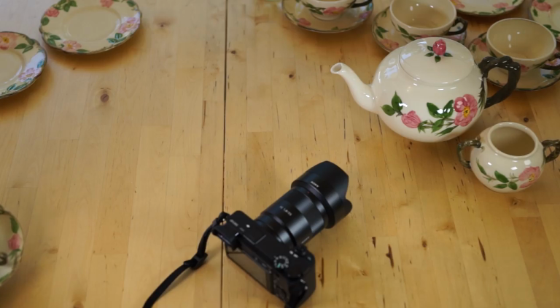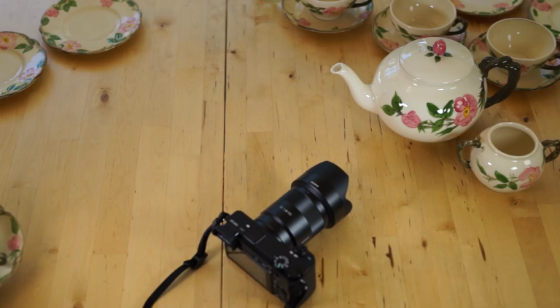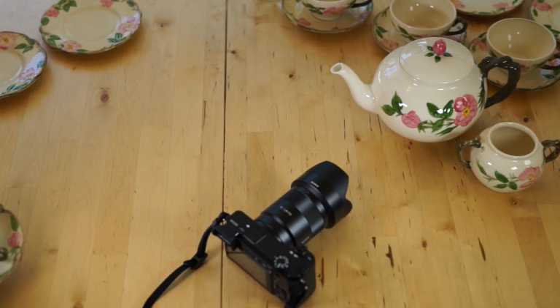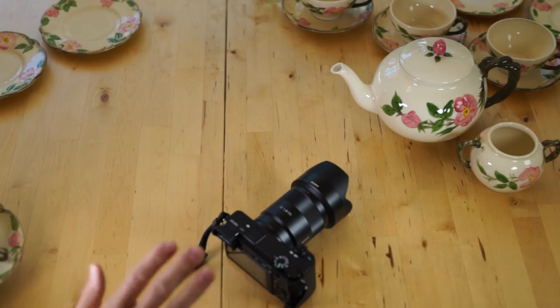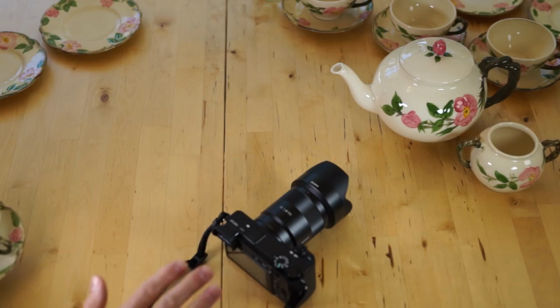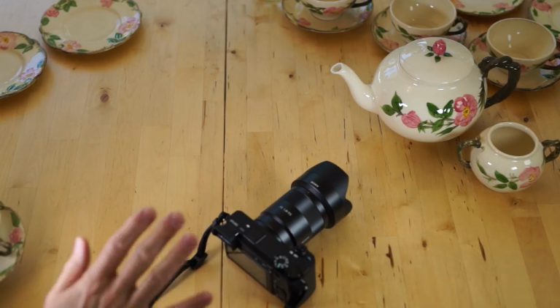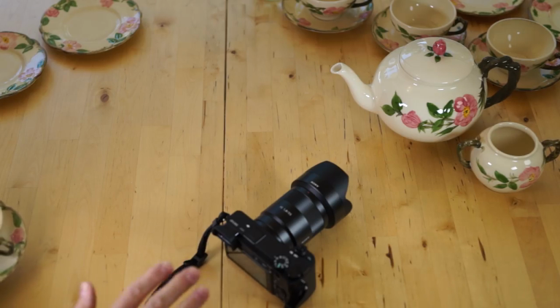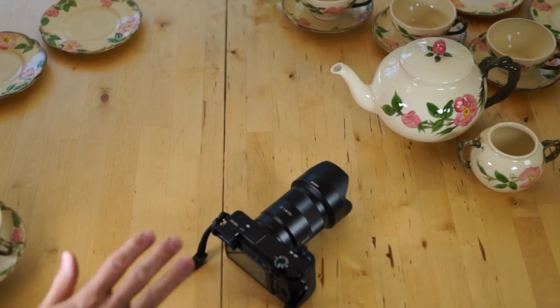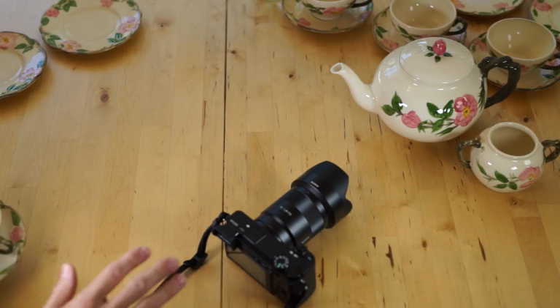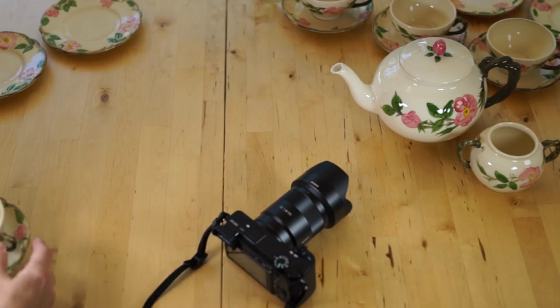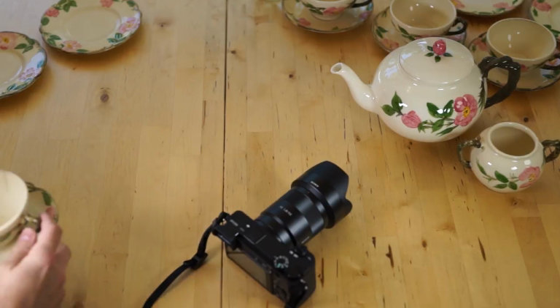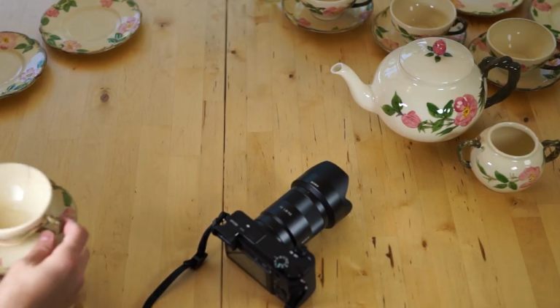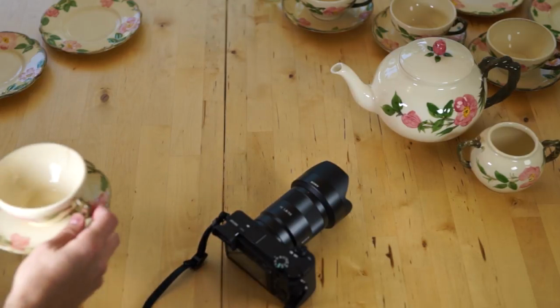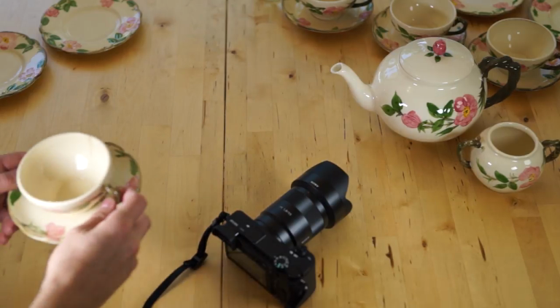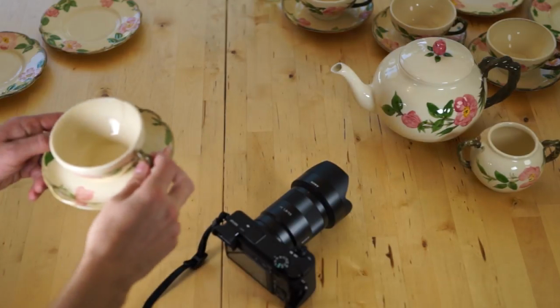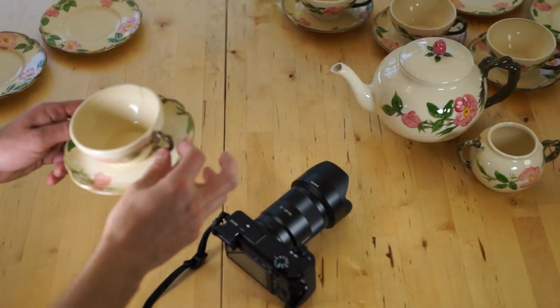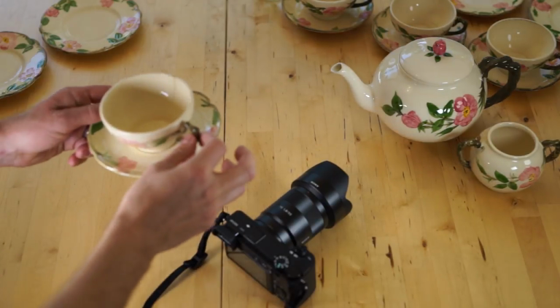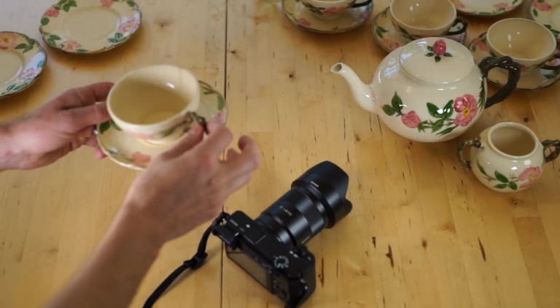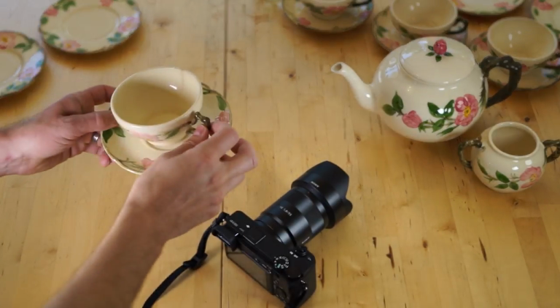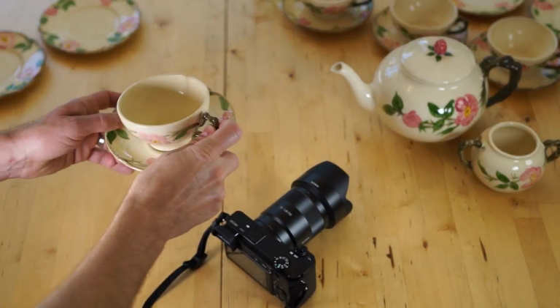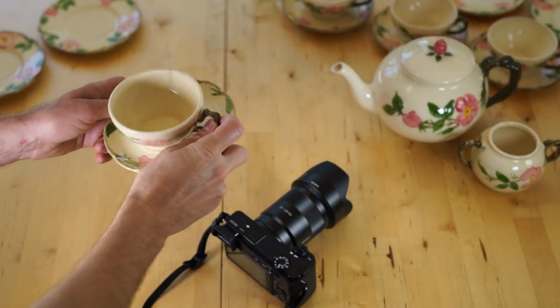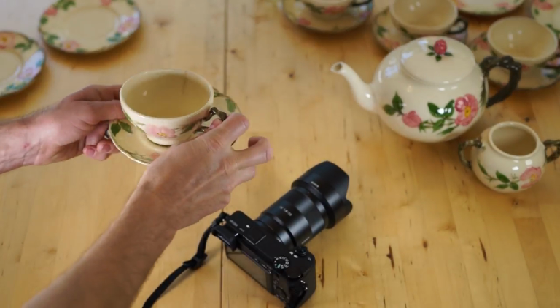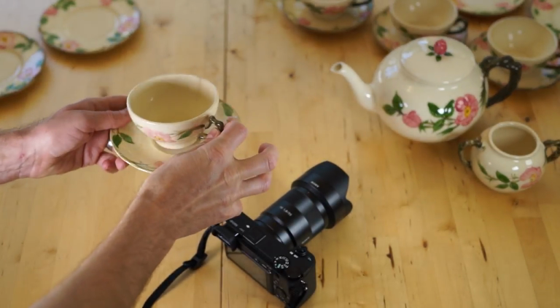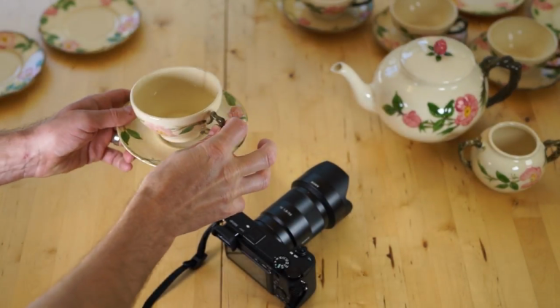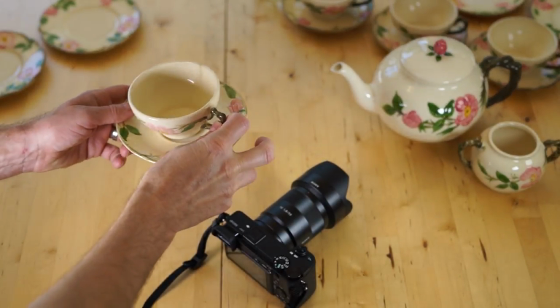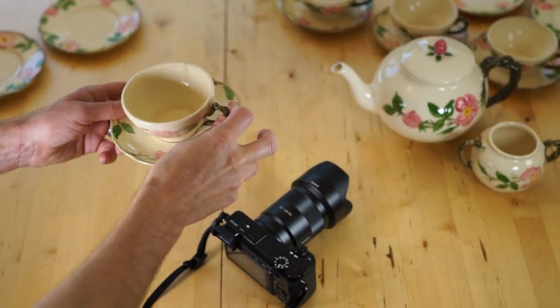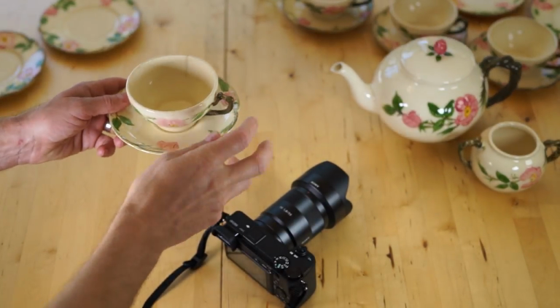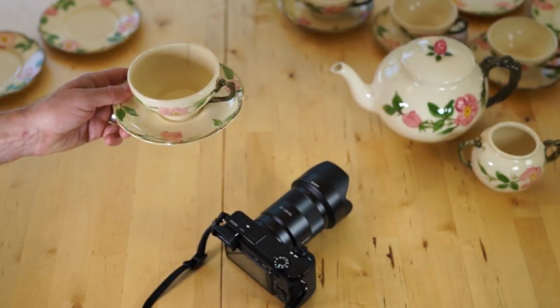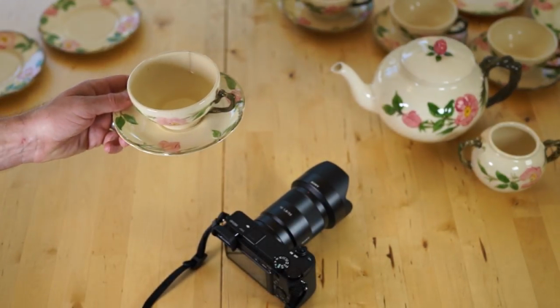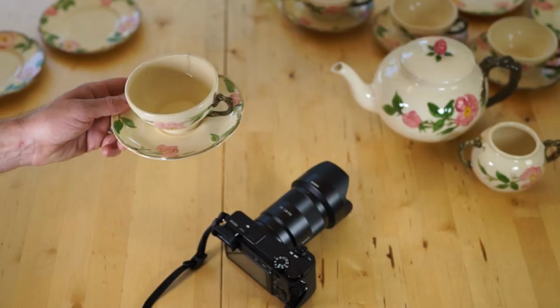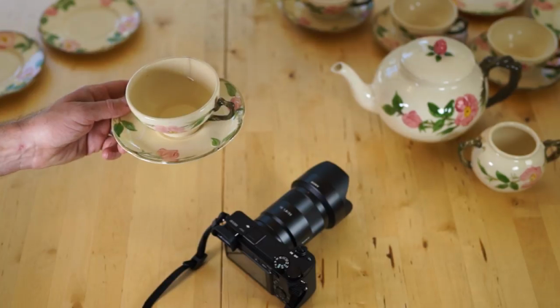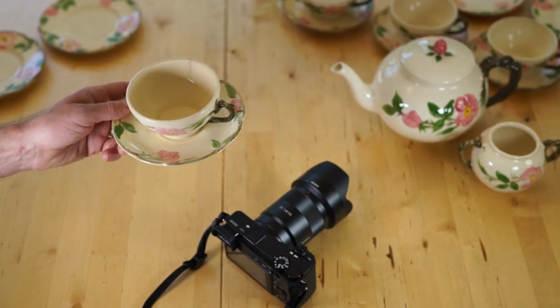So let me give you an example of how steady my hands are. This is how my grandma holds her coffee cup. This is me holding a coffee cup.